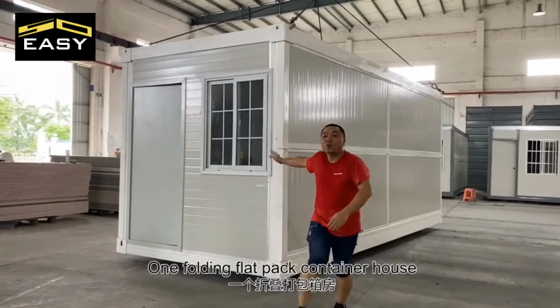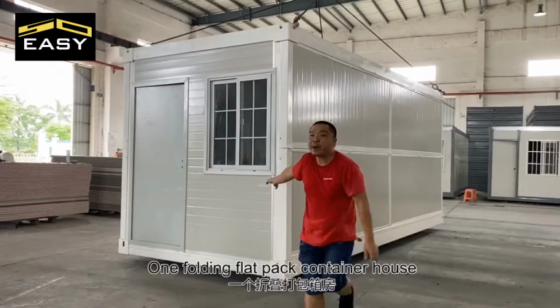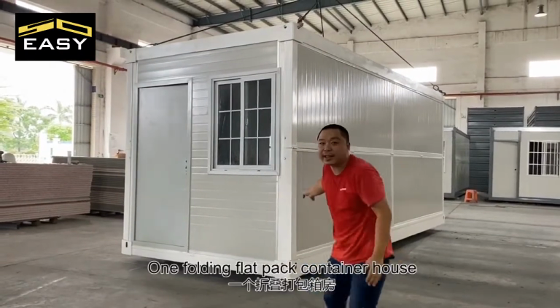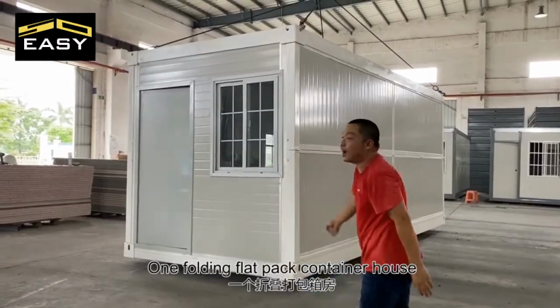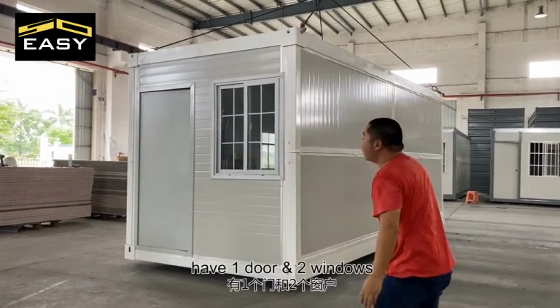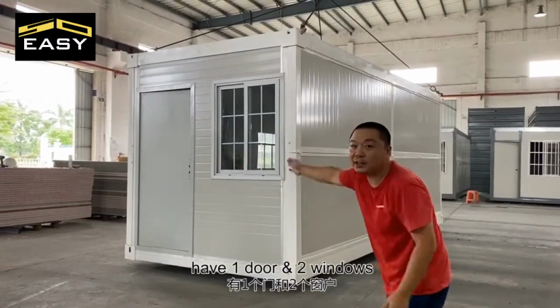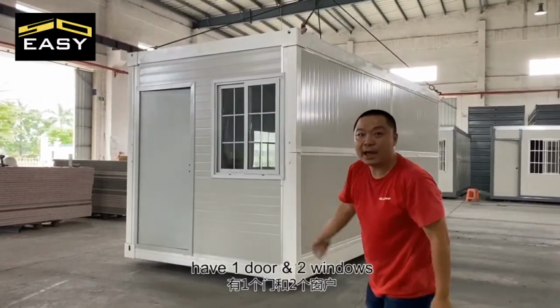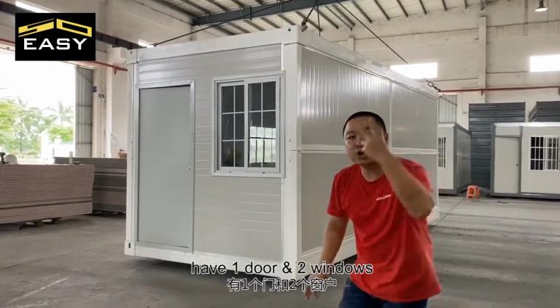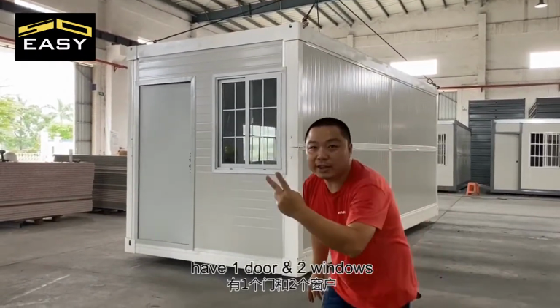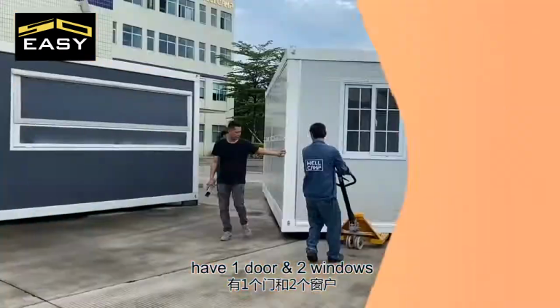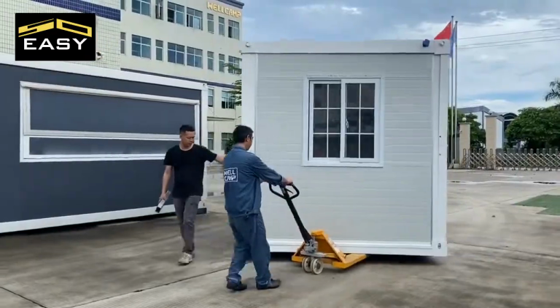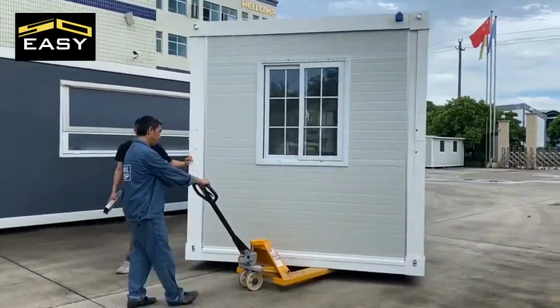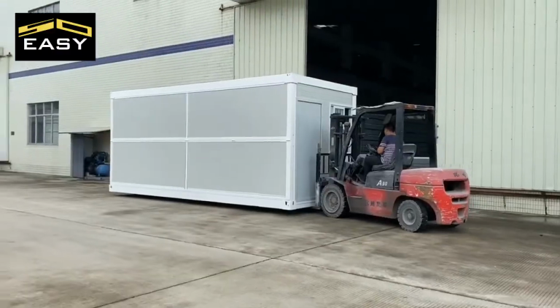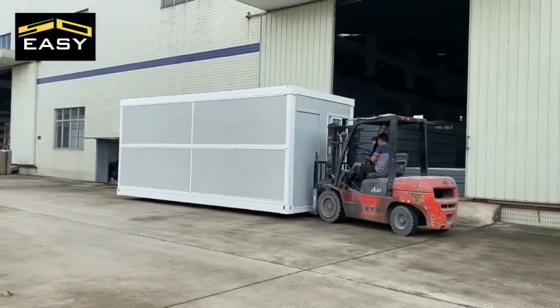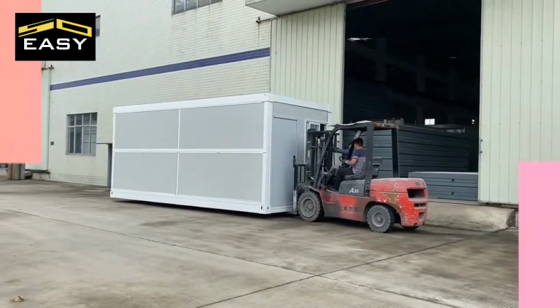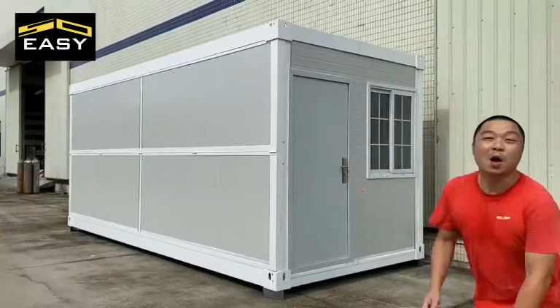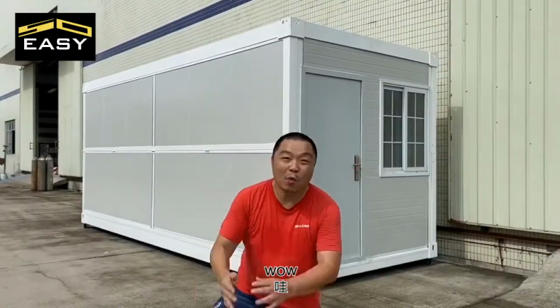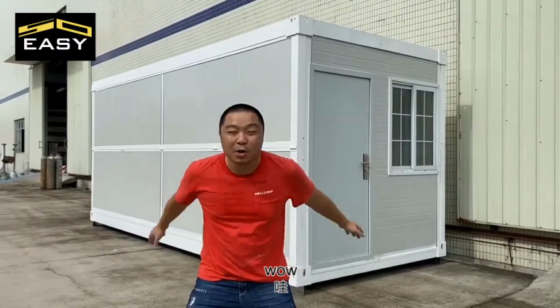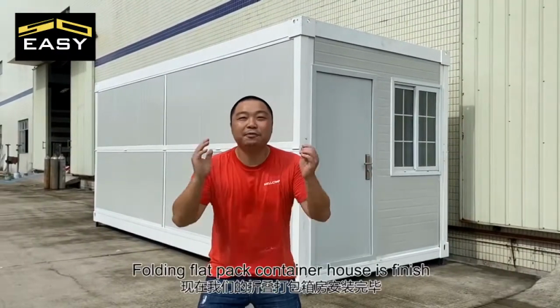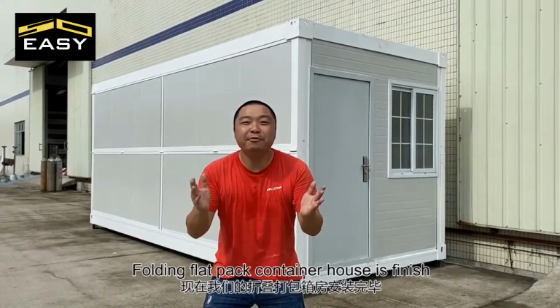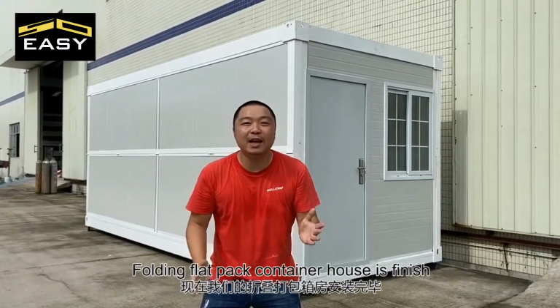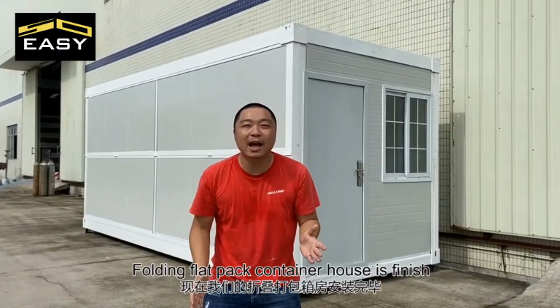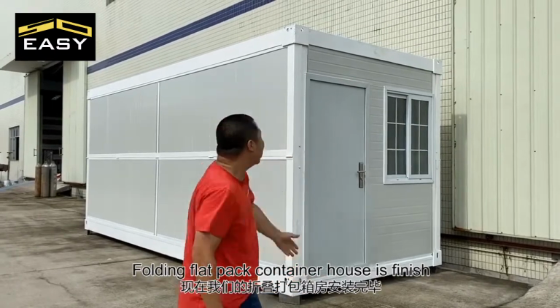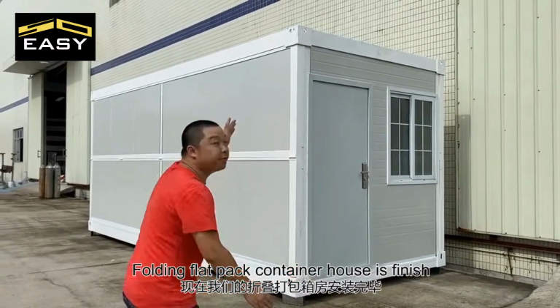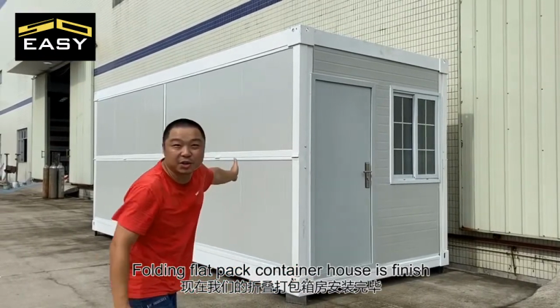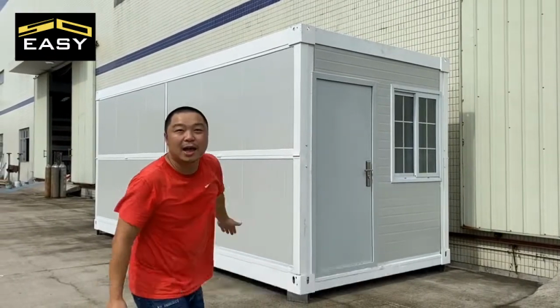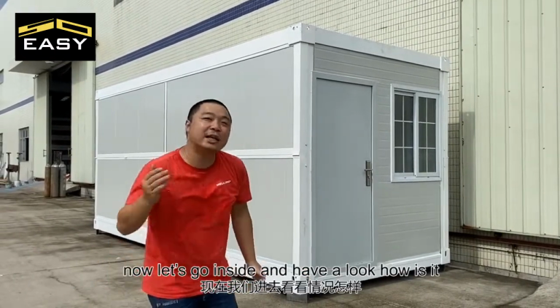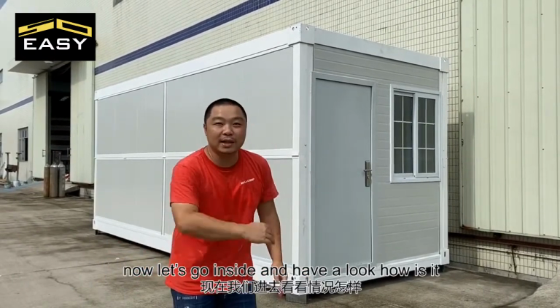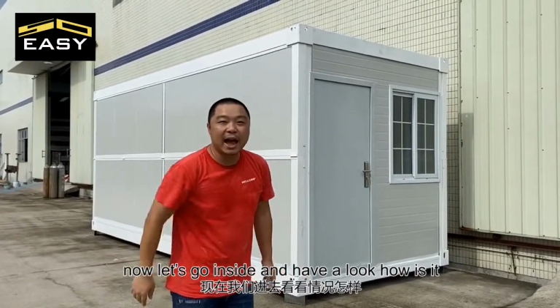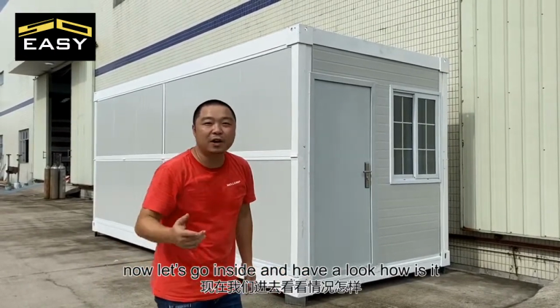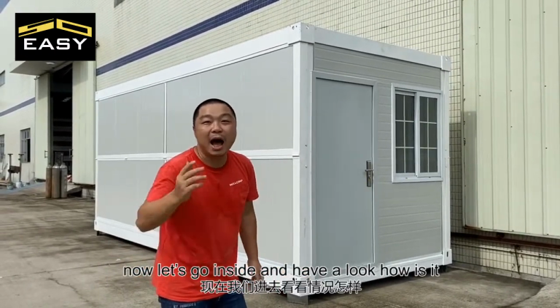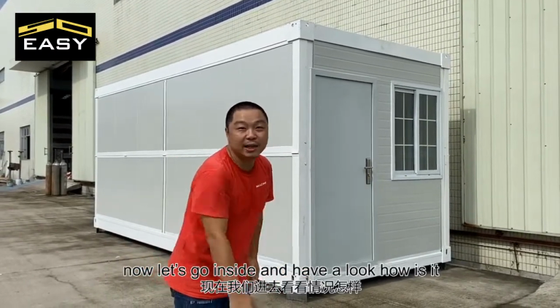One flat pack folding container, one door and two windows. The flat pack folding container house is finished! Now let's go inside and have a look.